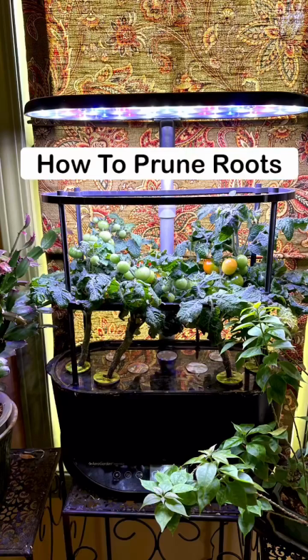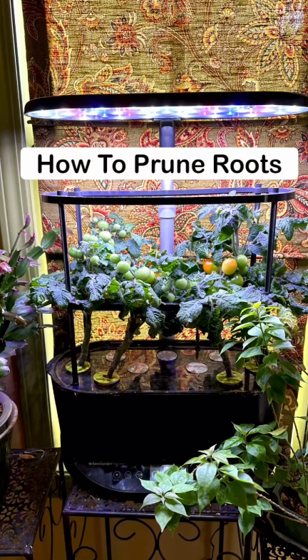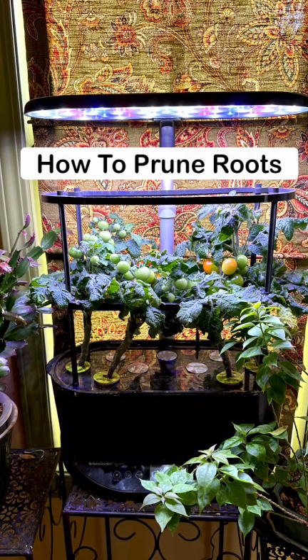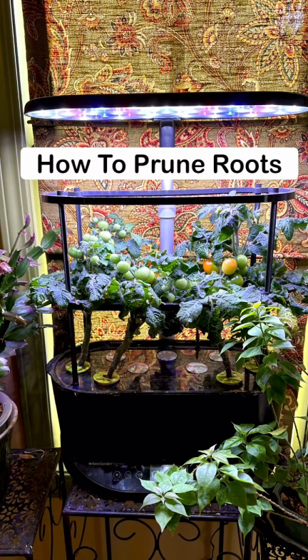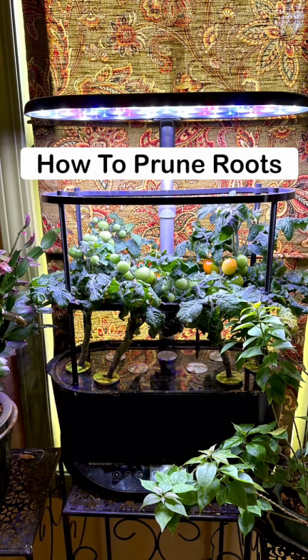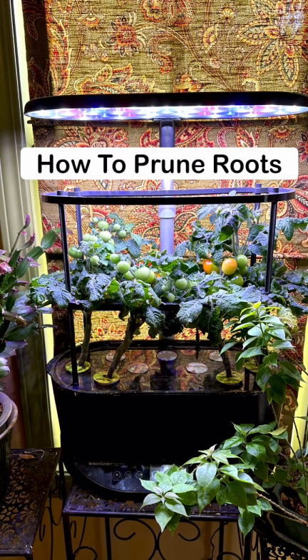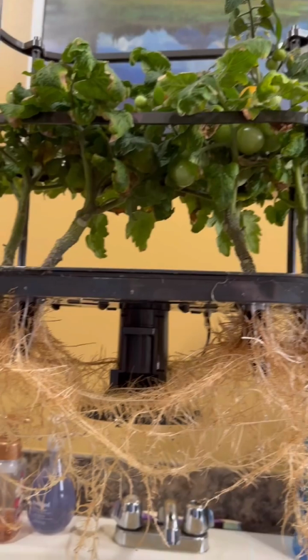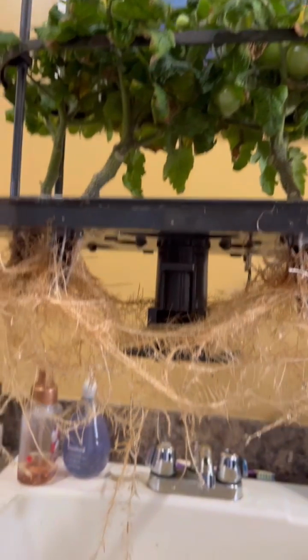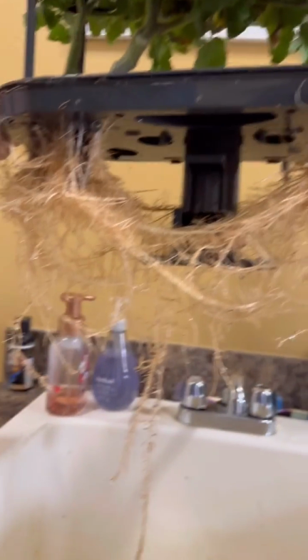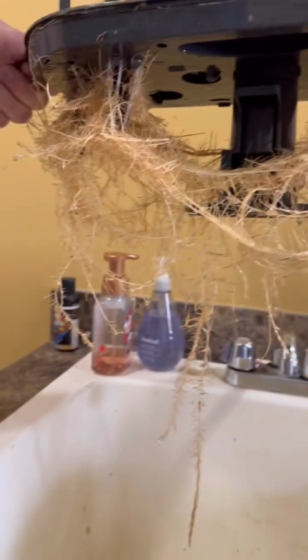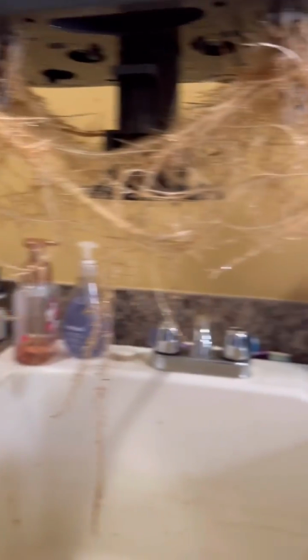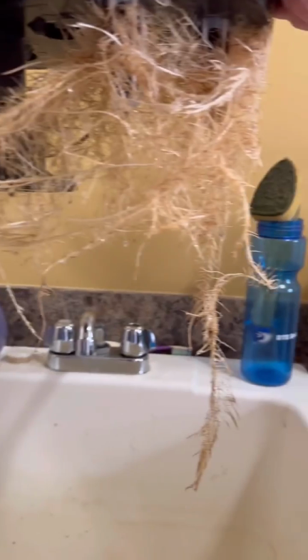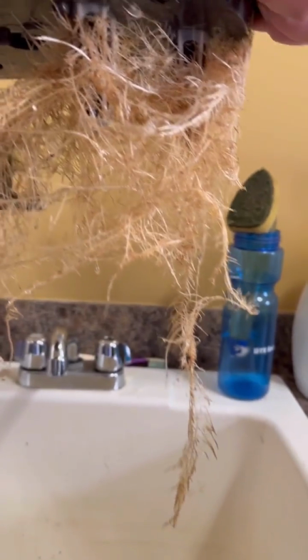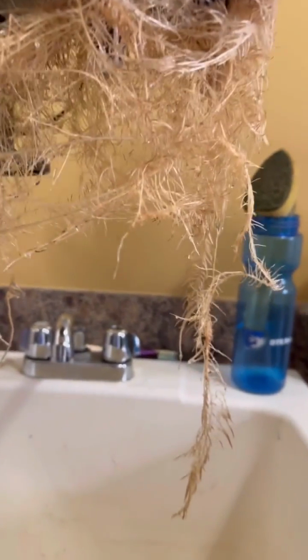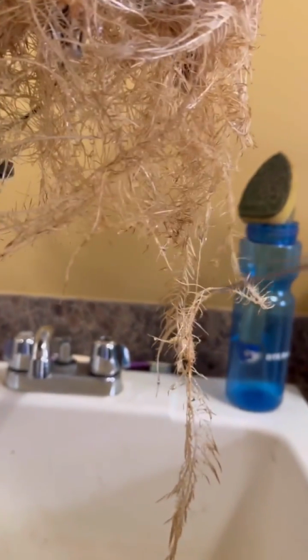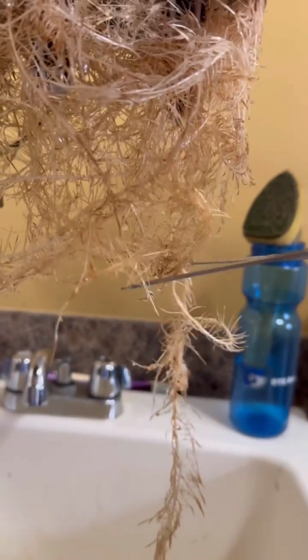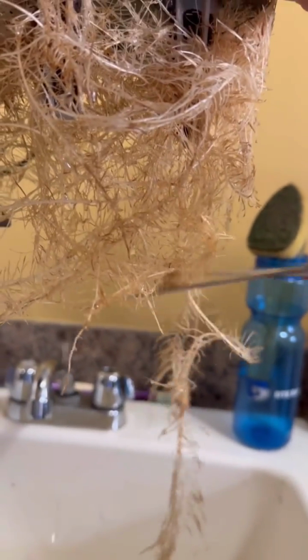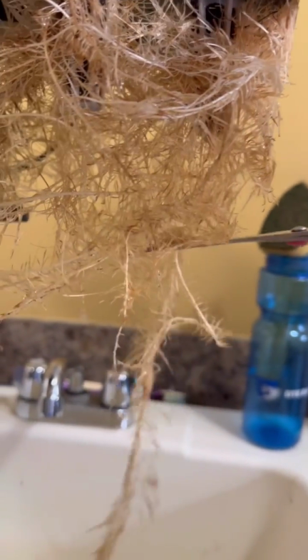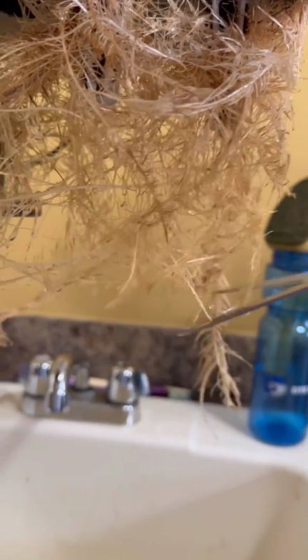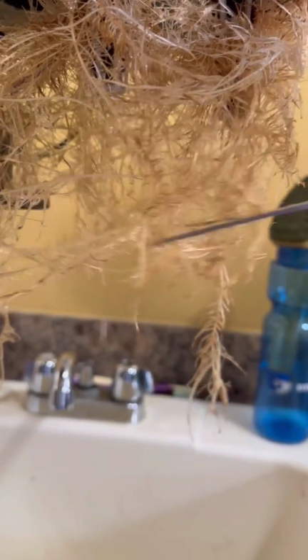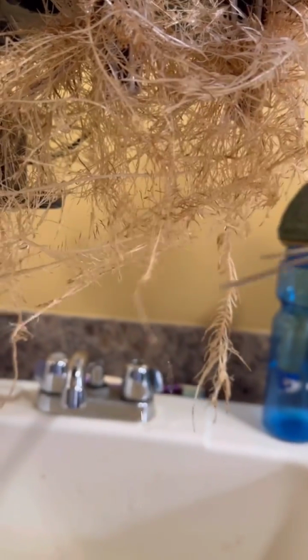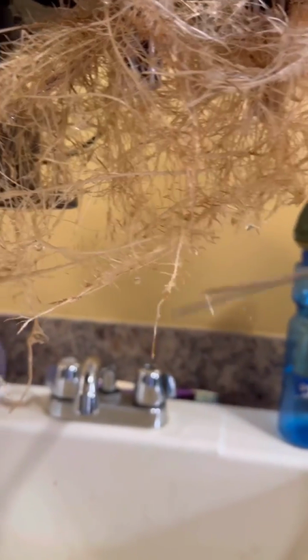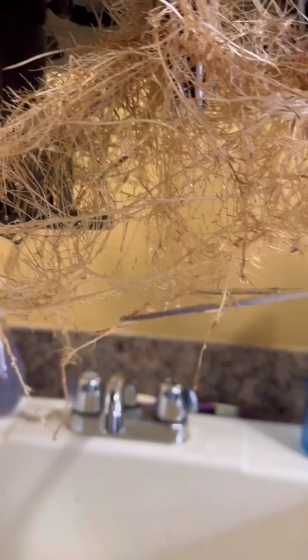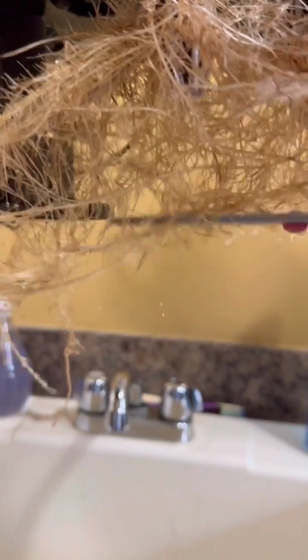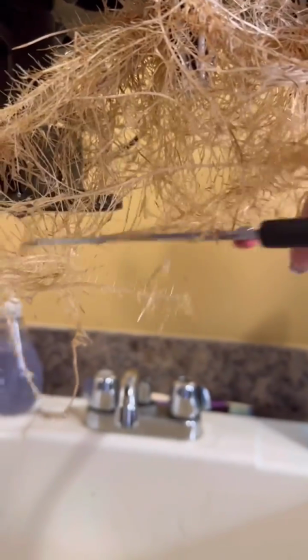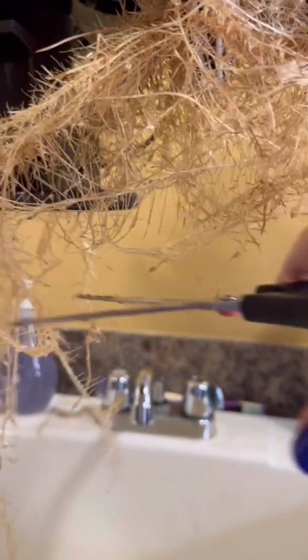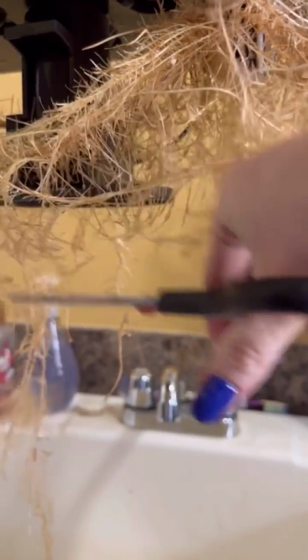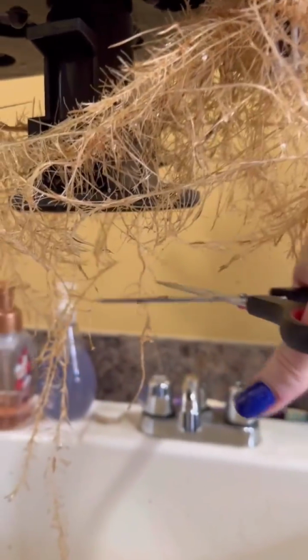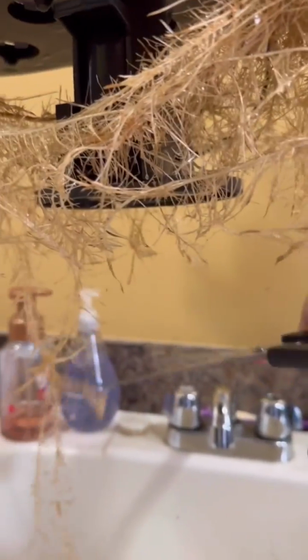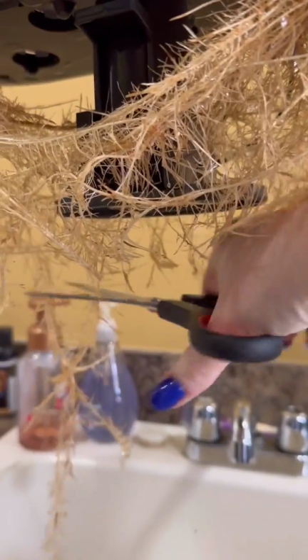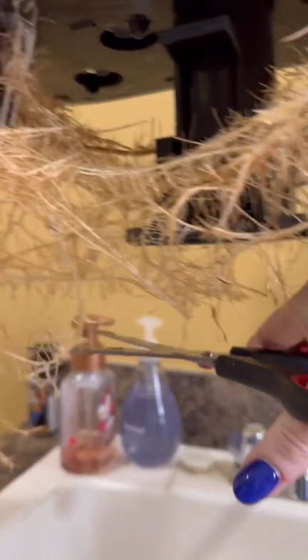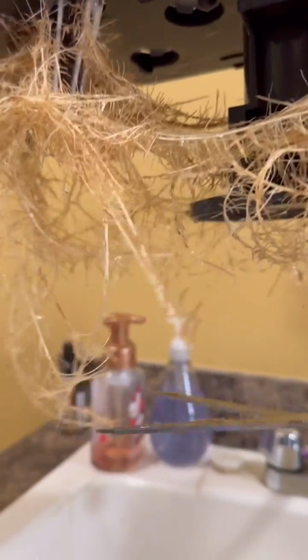Growing hydroponically, you do have to trim the roots at a certain point because they will overtake your system. You only take 10 to 15% off, so I'm just cutting off a little bit of the layer along the bottom — that way the nutrients and water can flow a lot better.